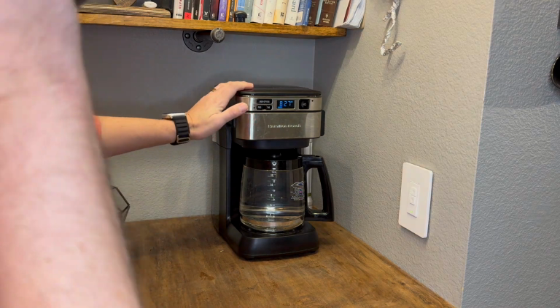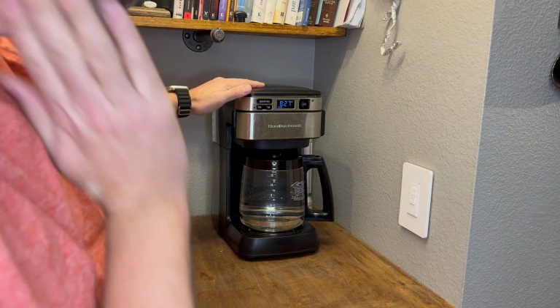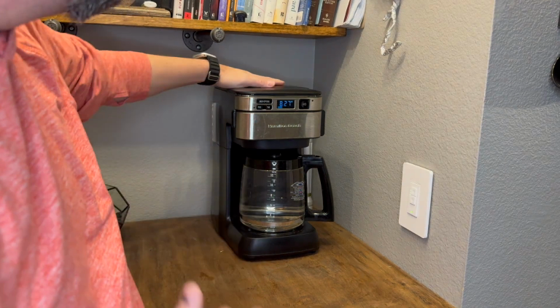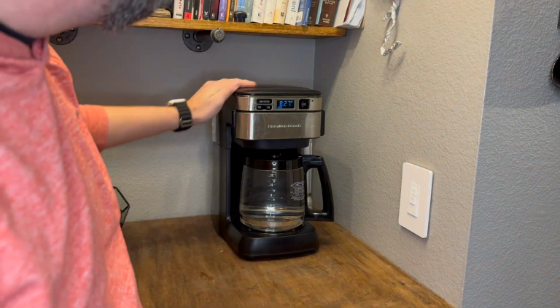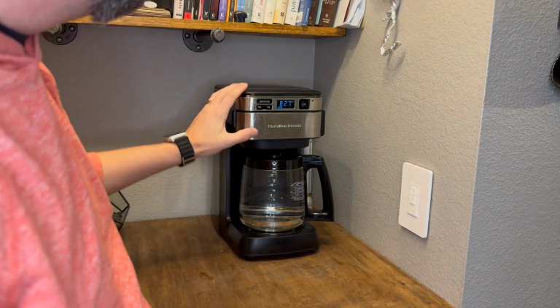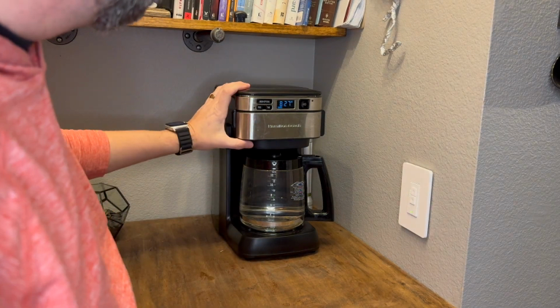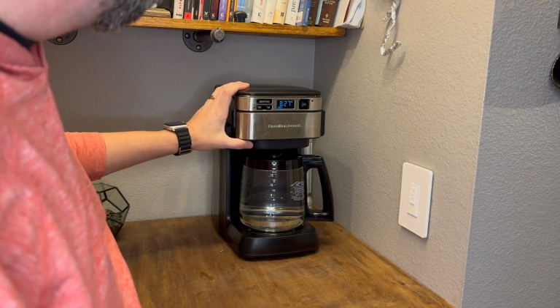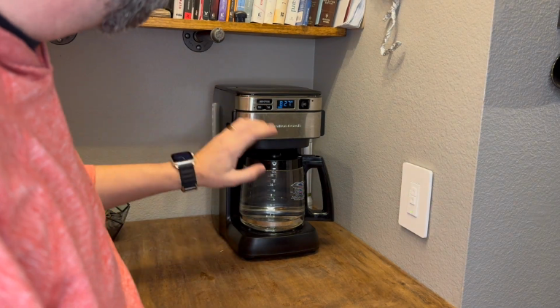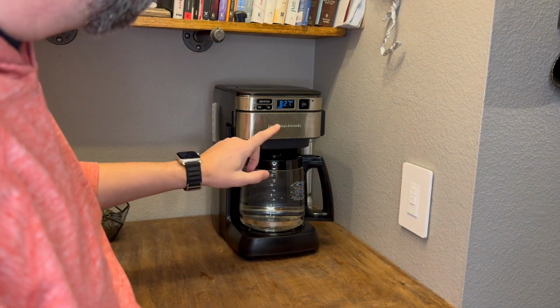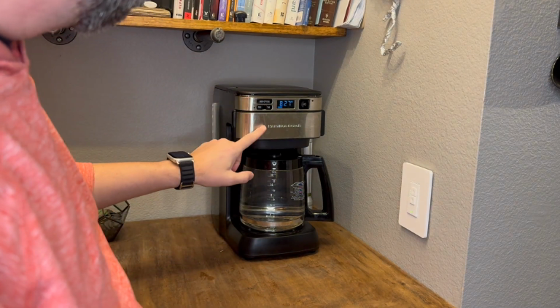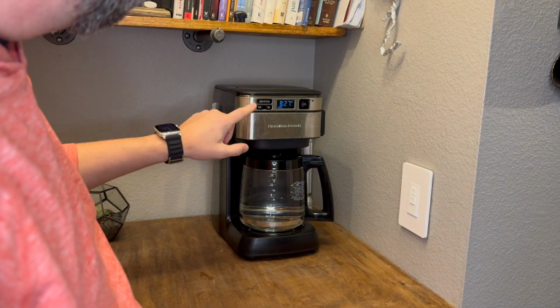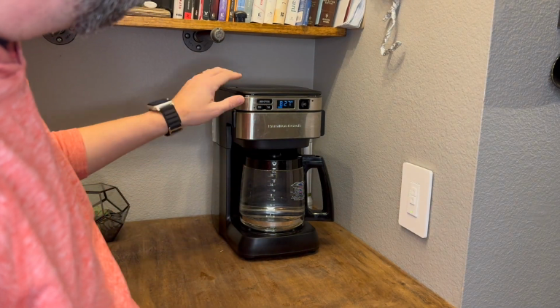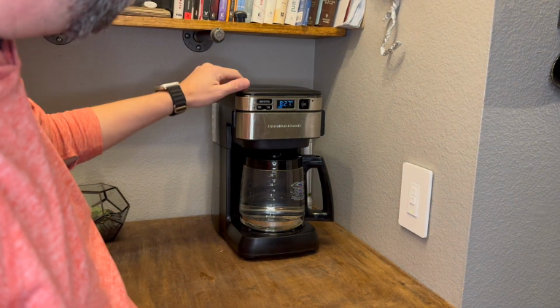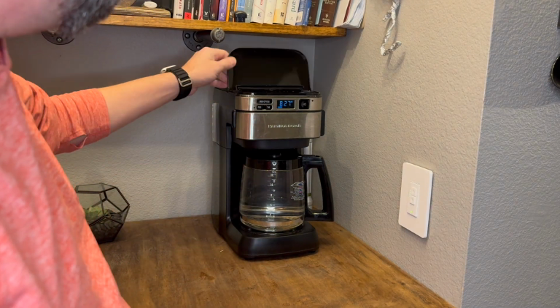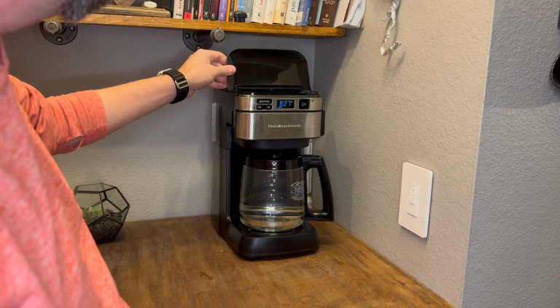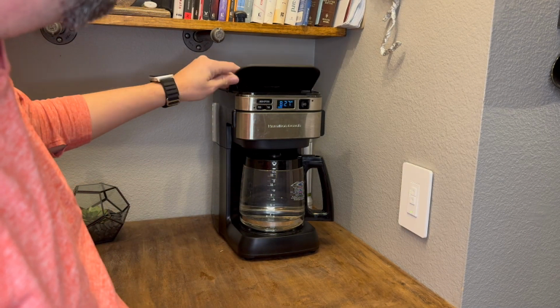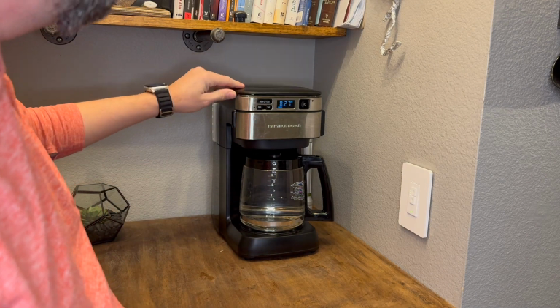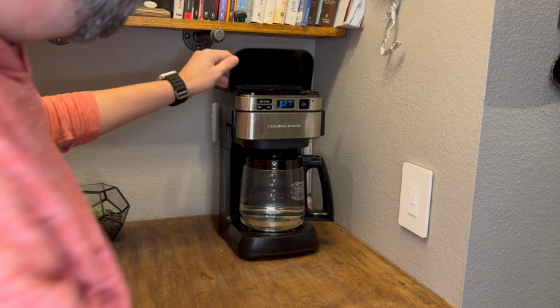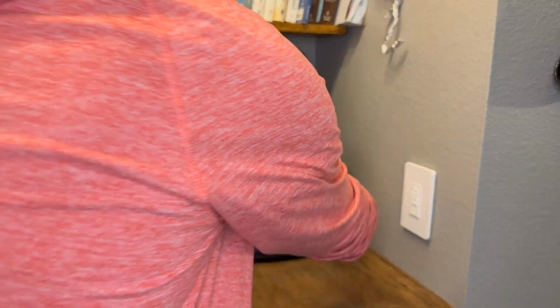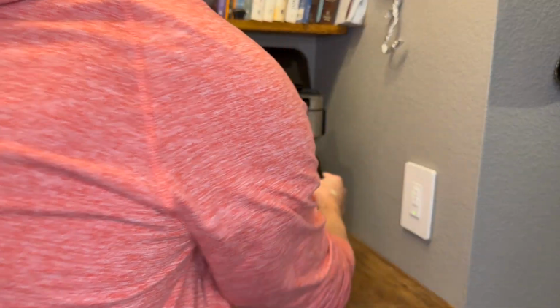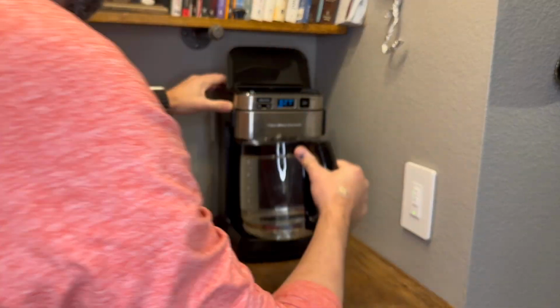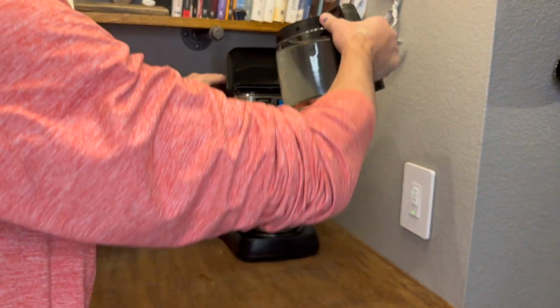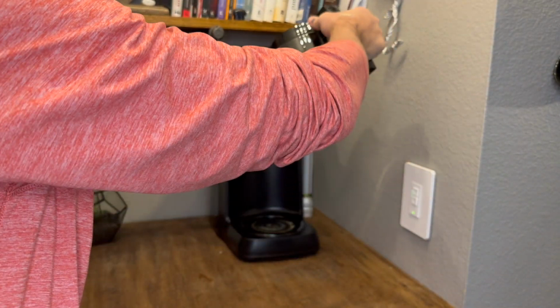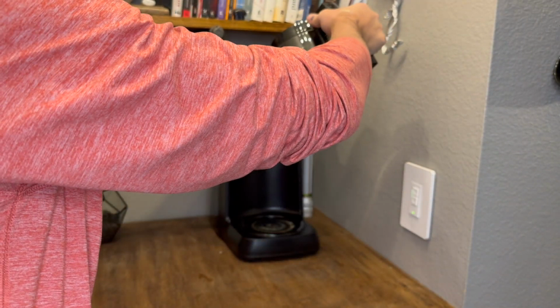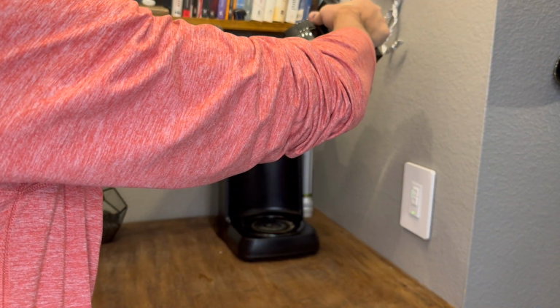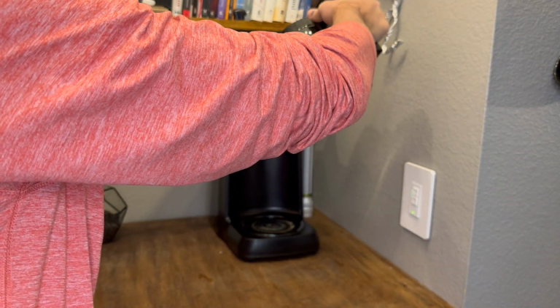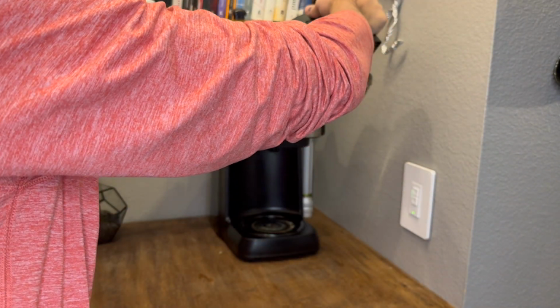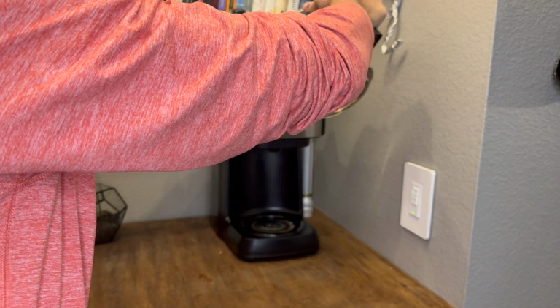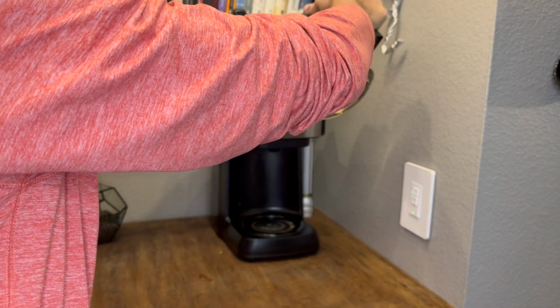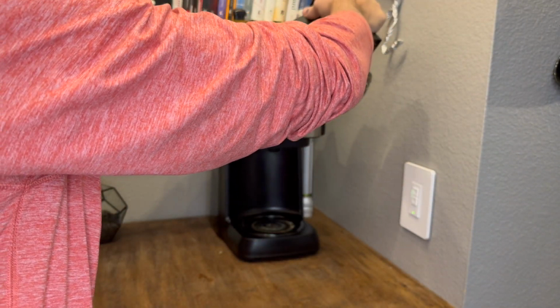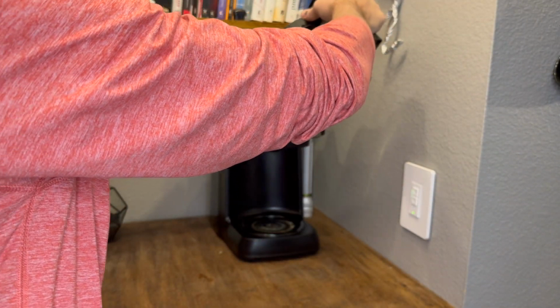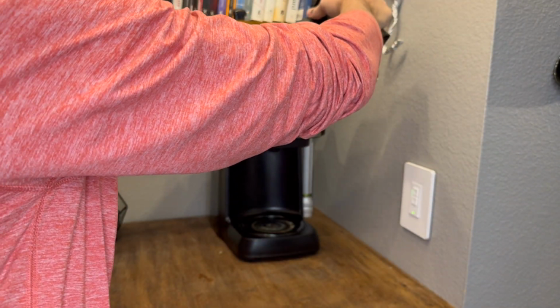Hey, I wanted to give you a quick review of this Hamilton Beach coffee maker. This is a coffee maker that I've actually been using now for about a year in my office.